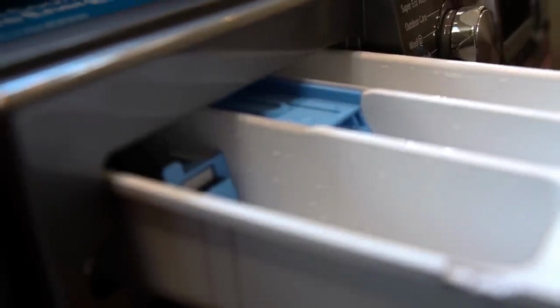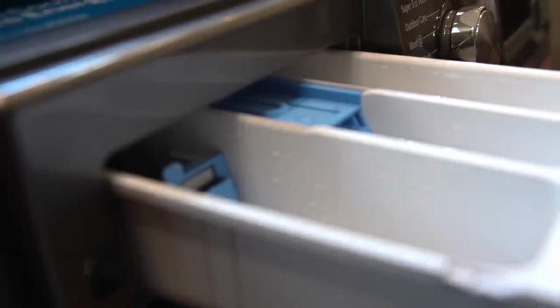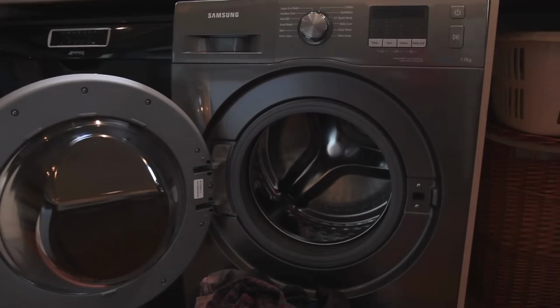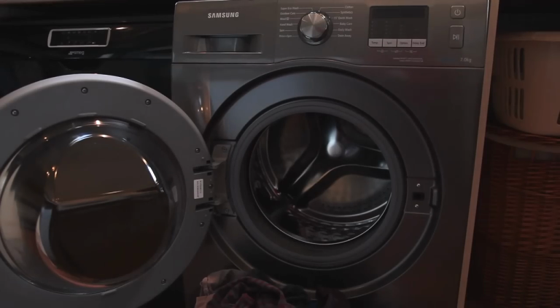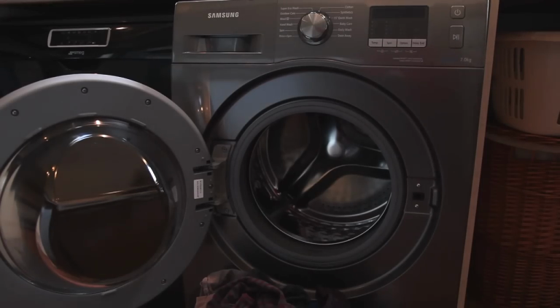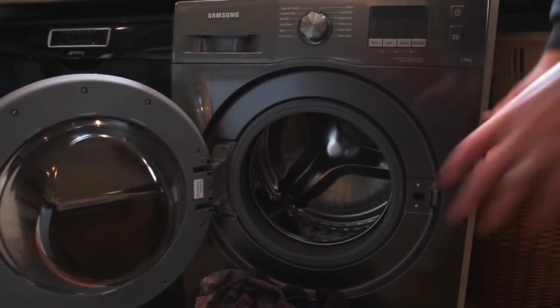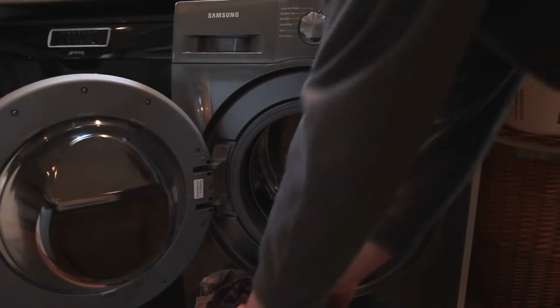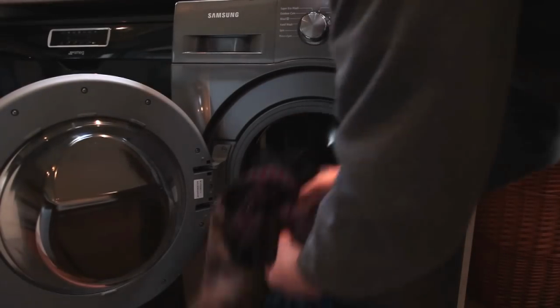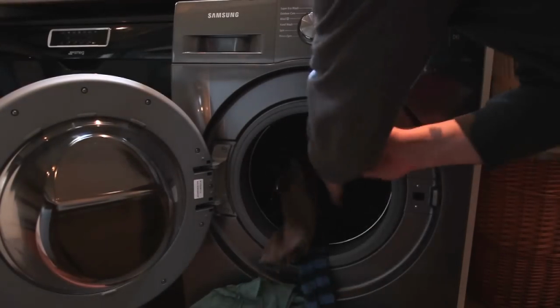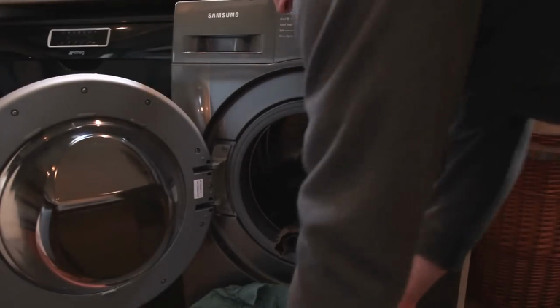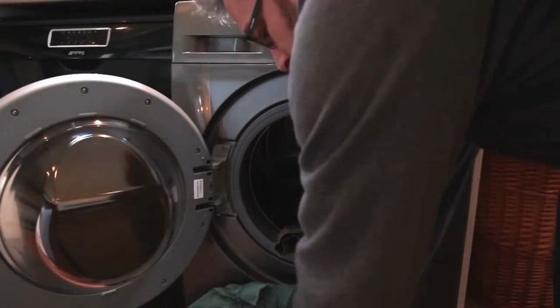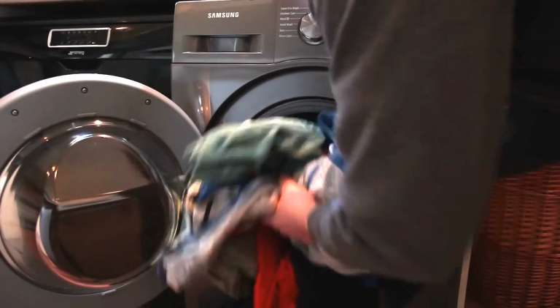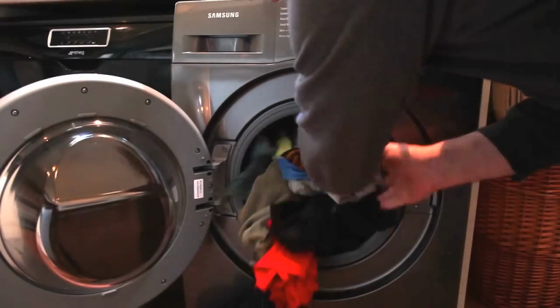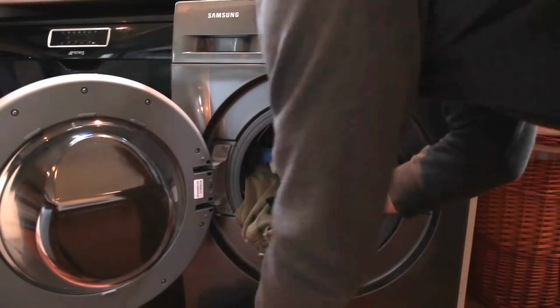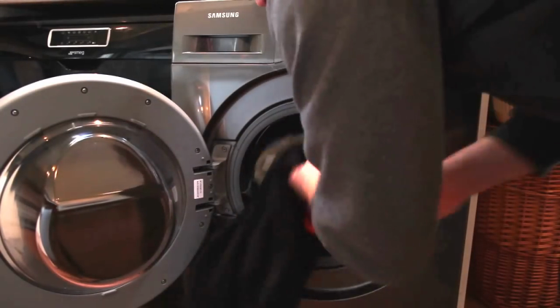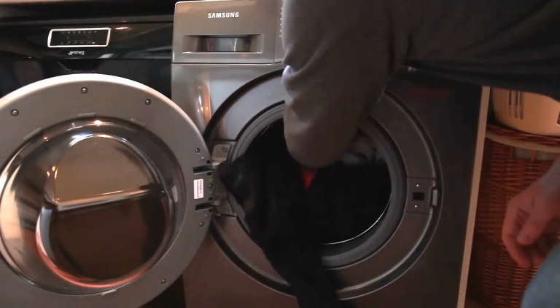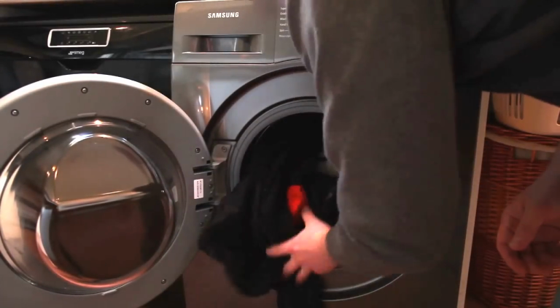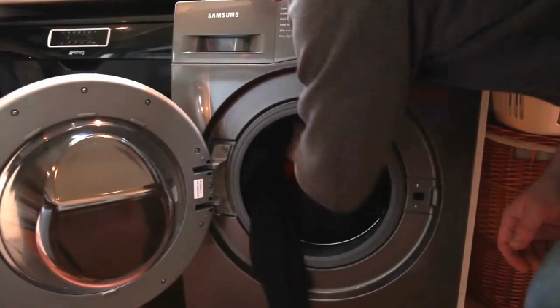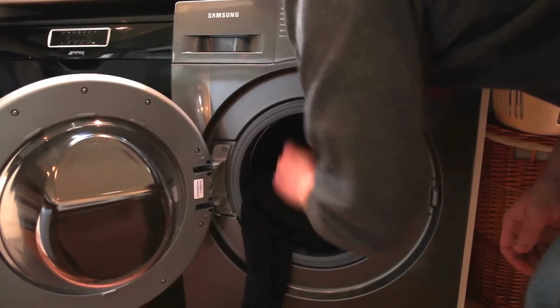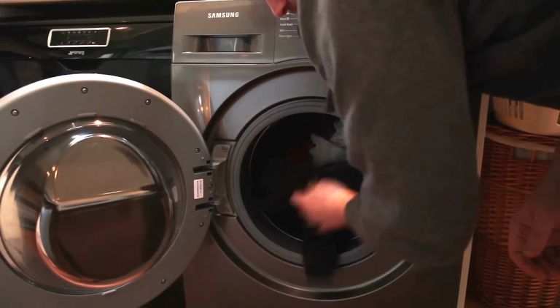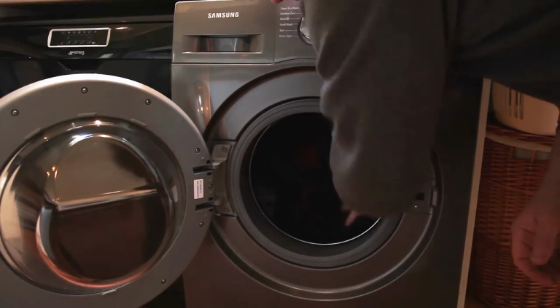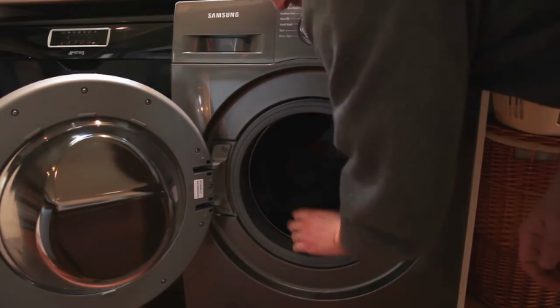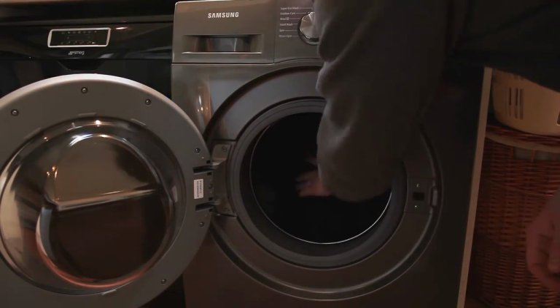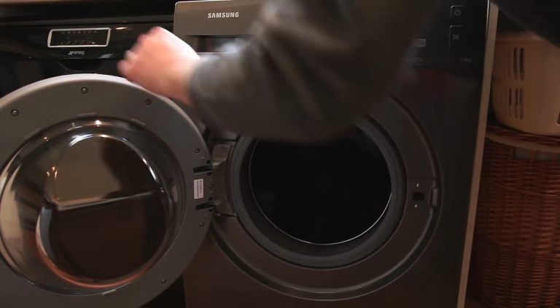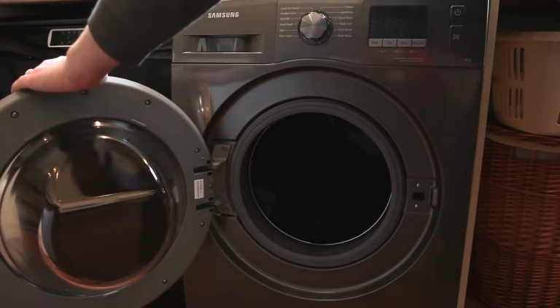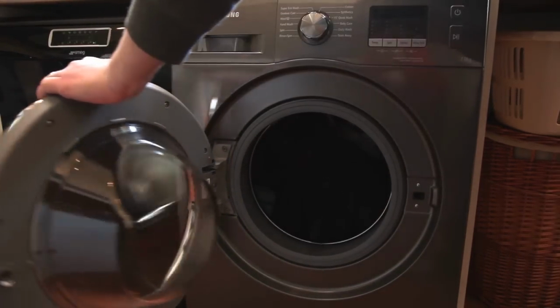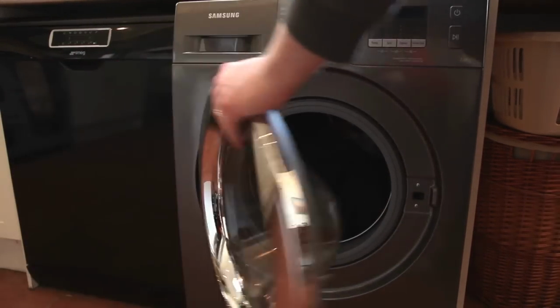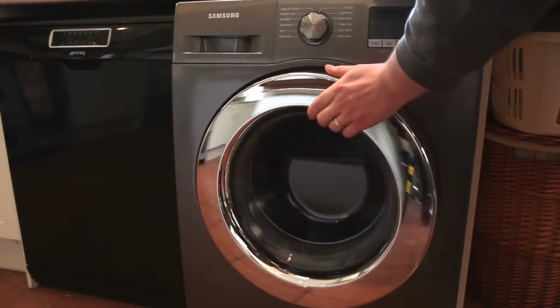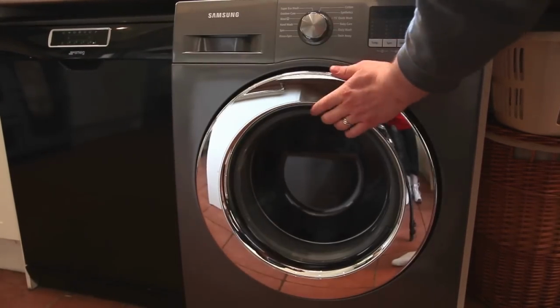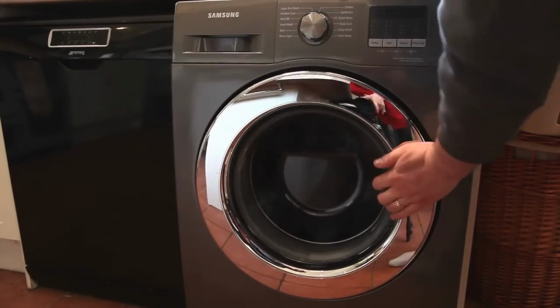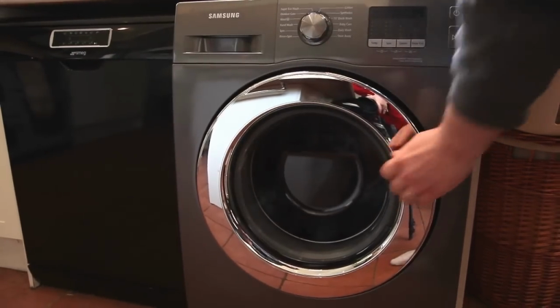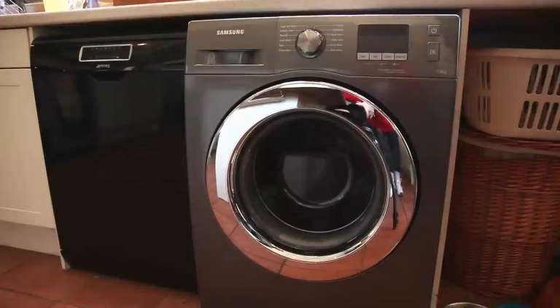Here we're putting in just a mixed load — we've got some reds and some colours. They all seem to go in quite well and we've had nothing come out that has actually dyed anything else.